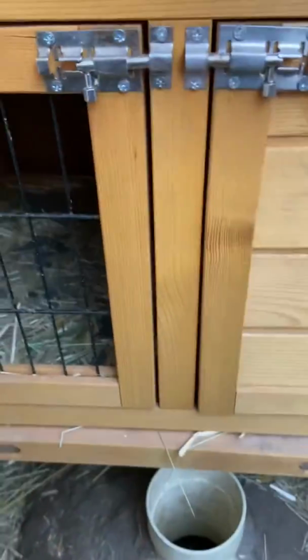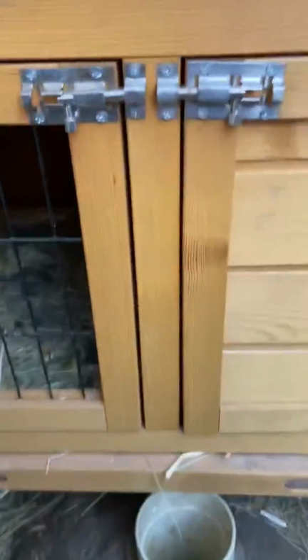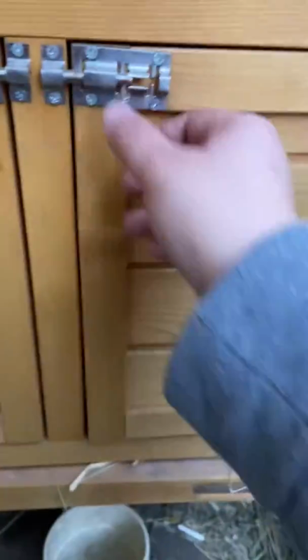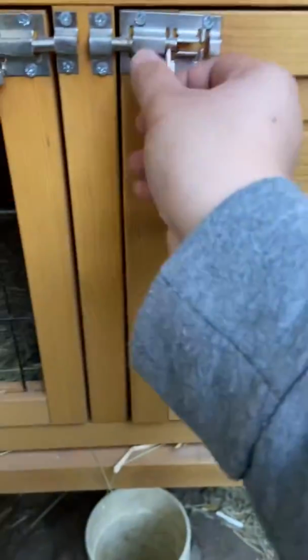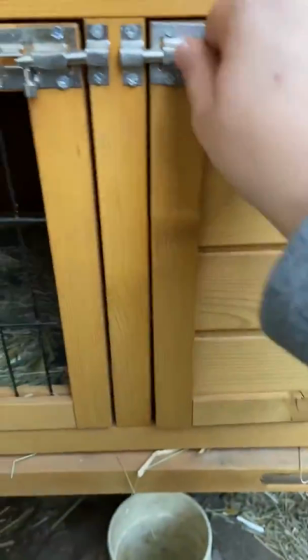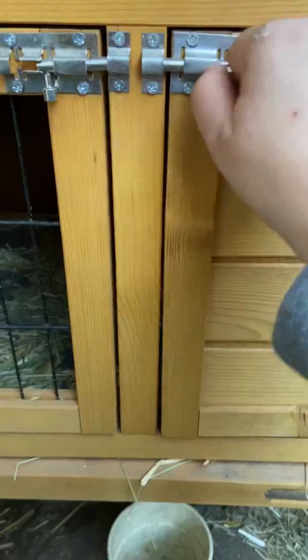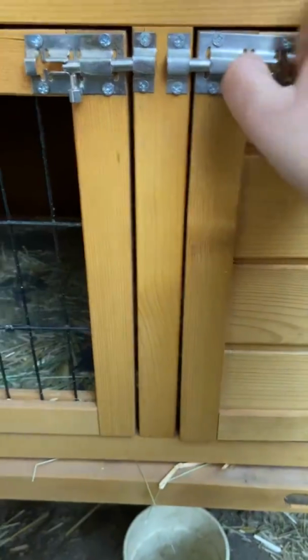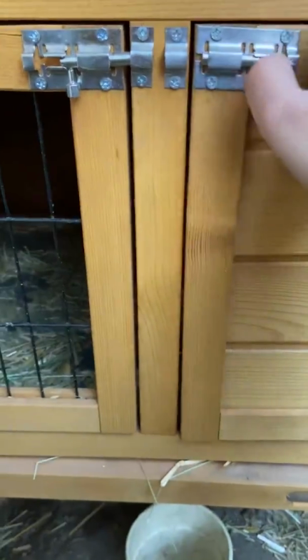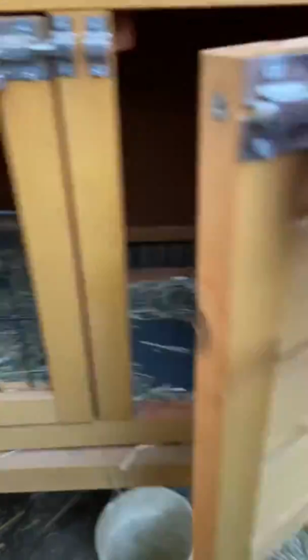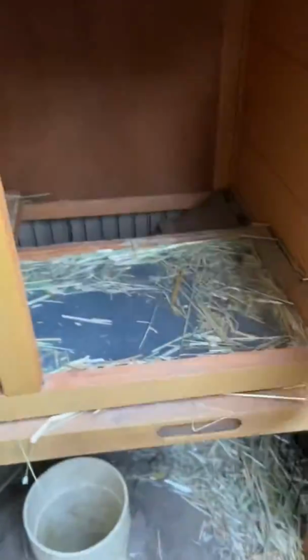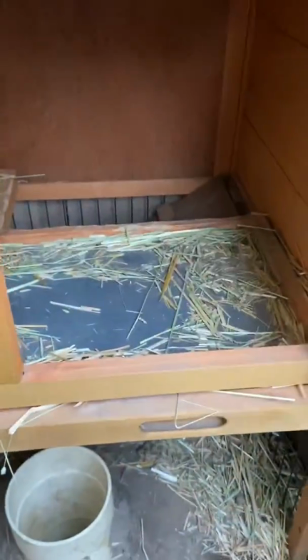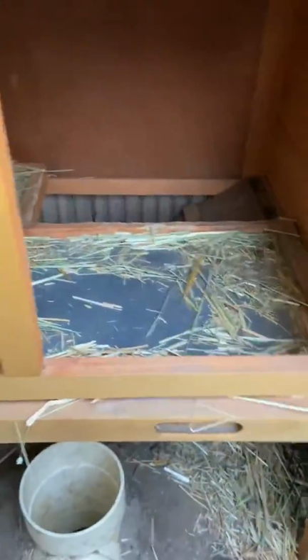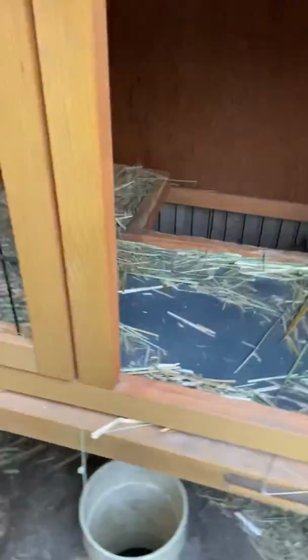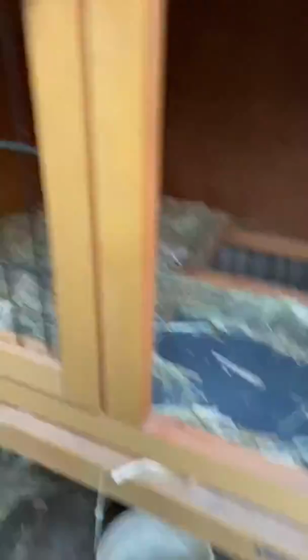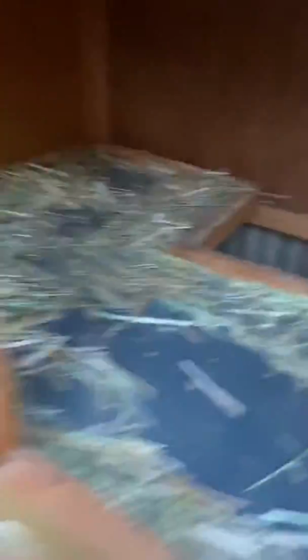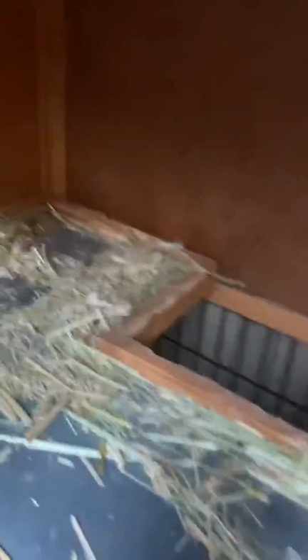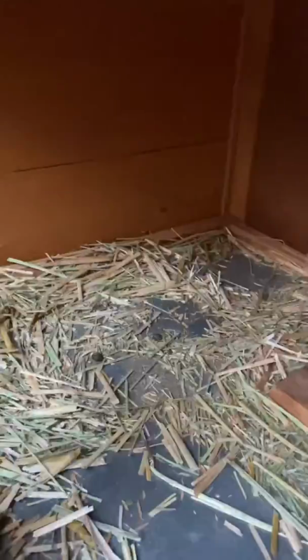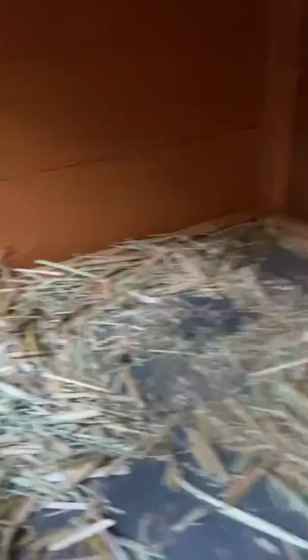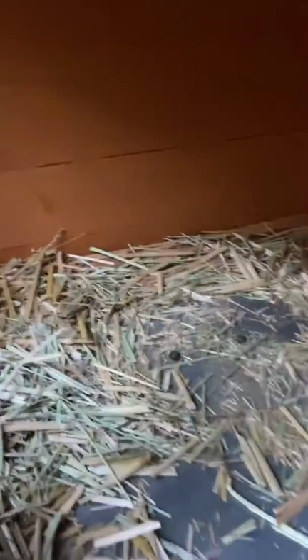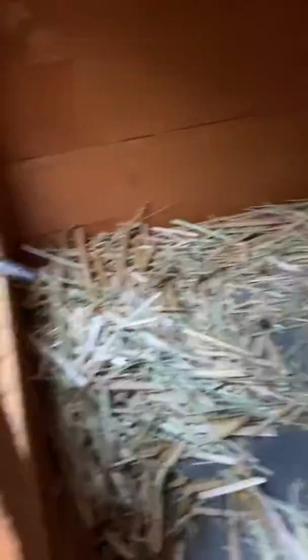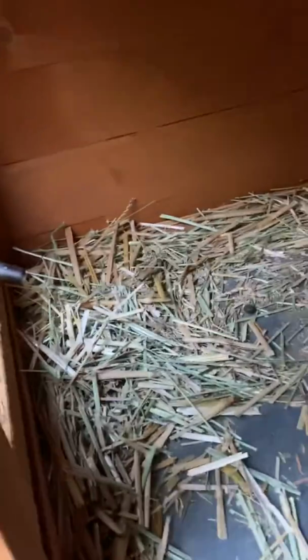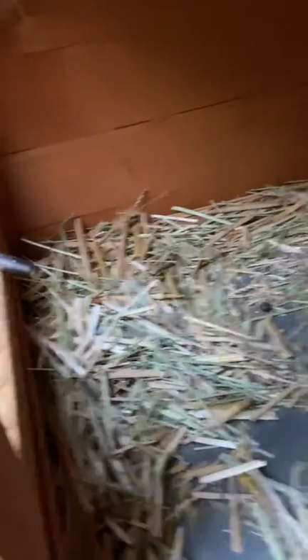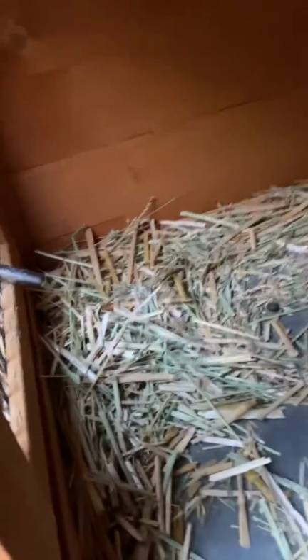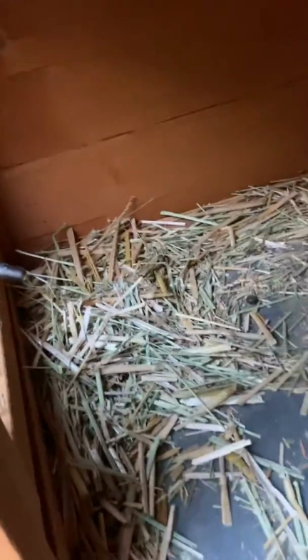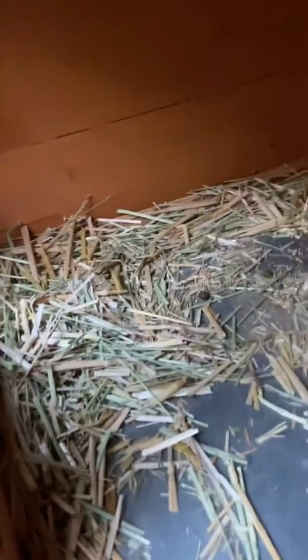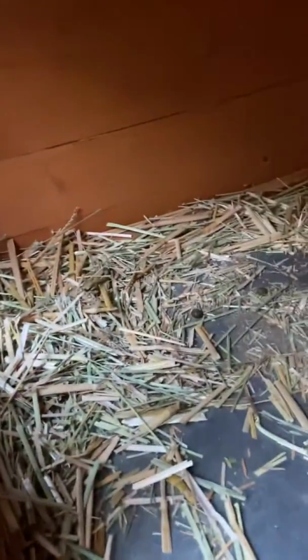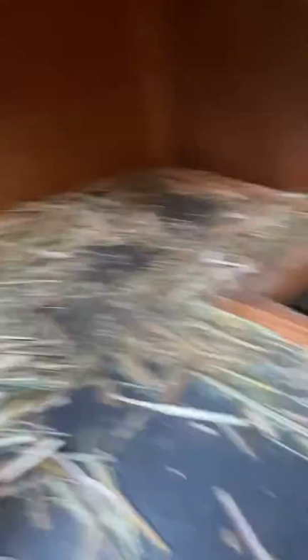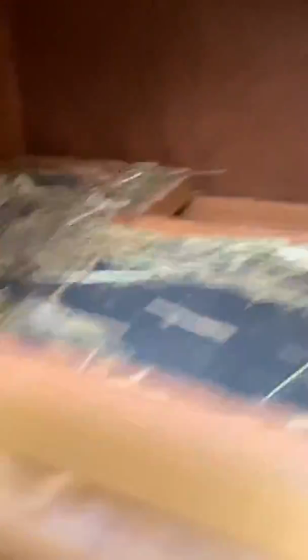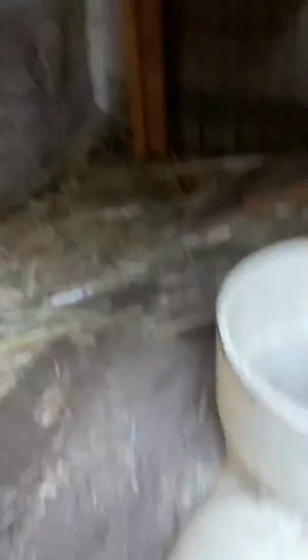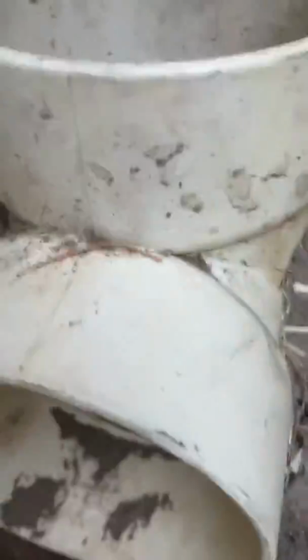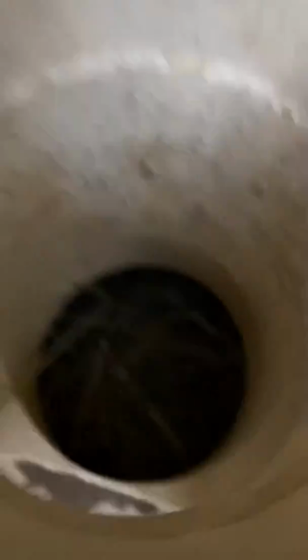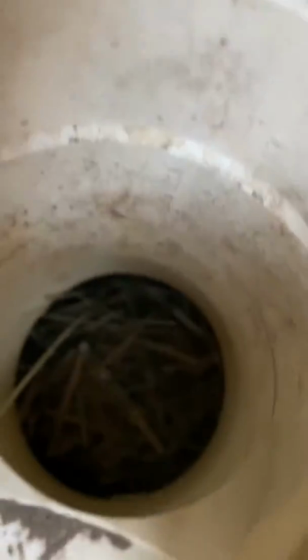And here is the hutch. Here's the inside of the hutch, which the rabbits are able to sleep in — or they might sleep elsewhere.